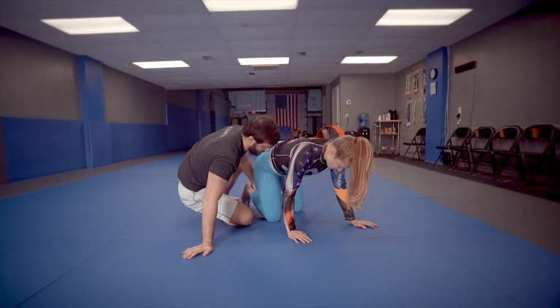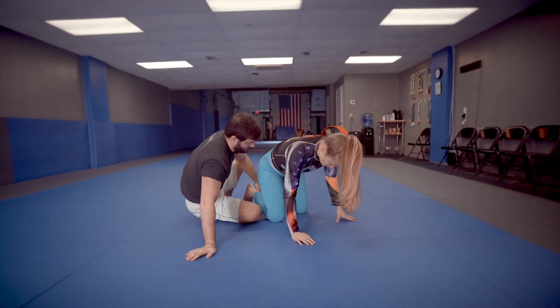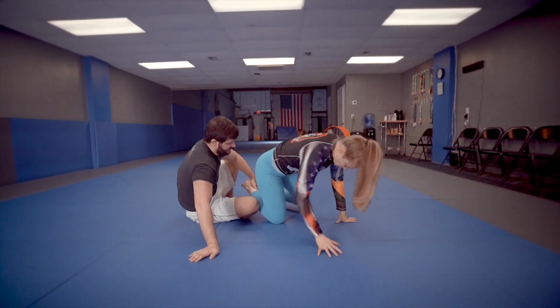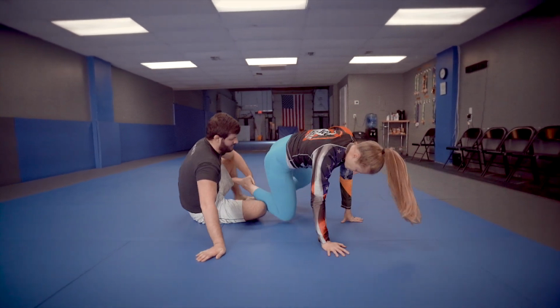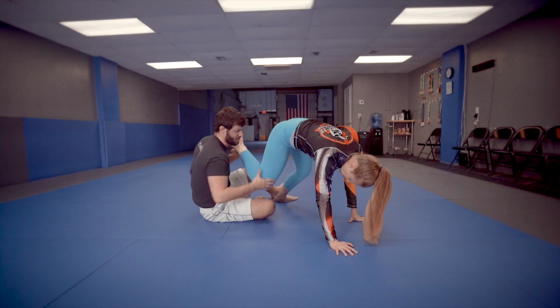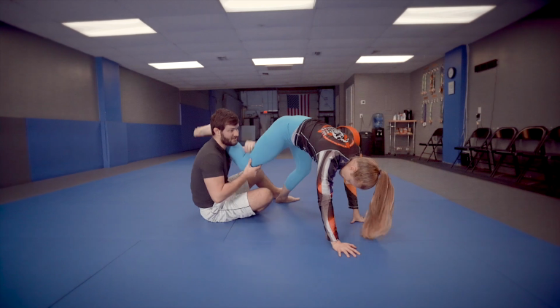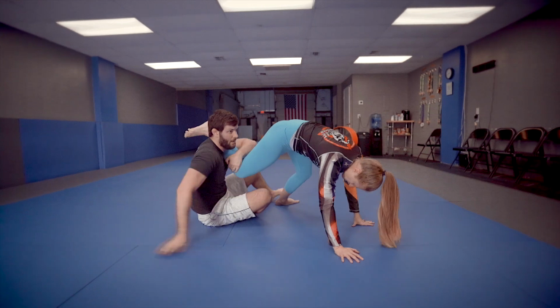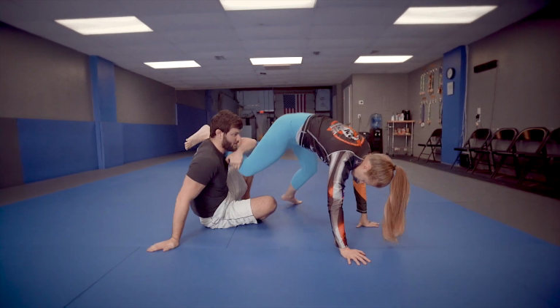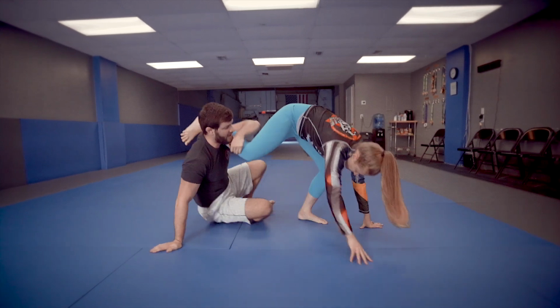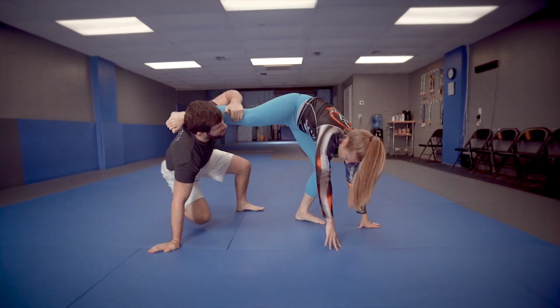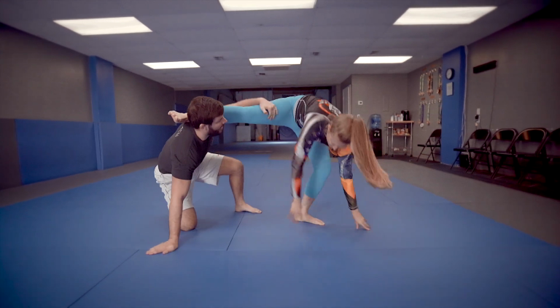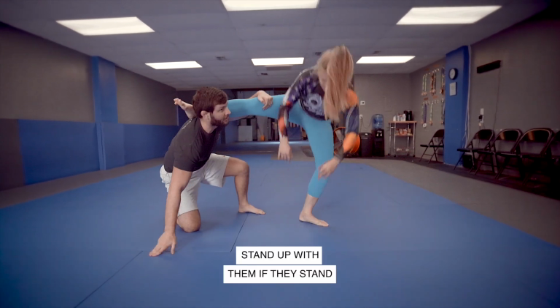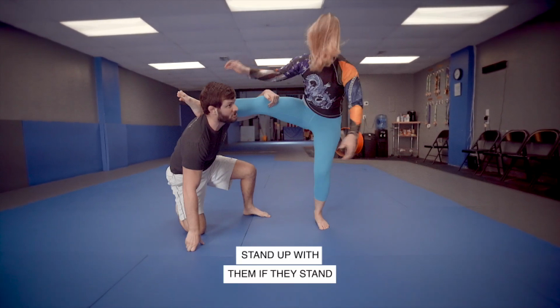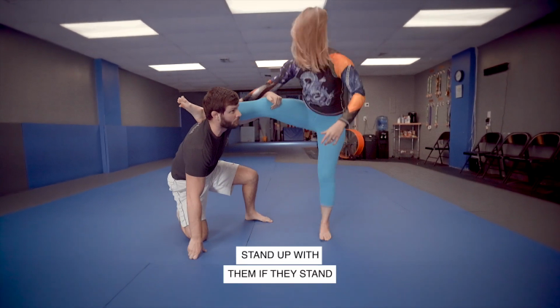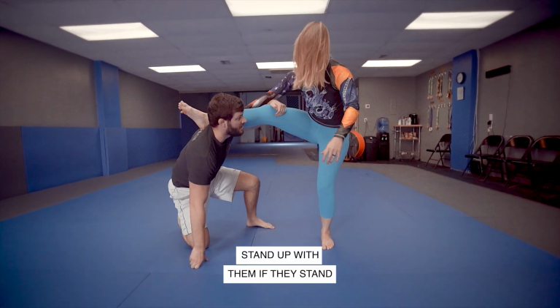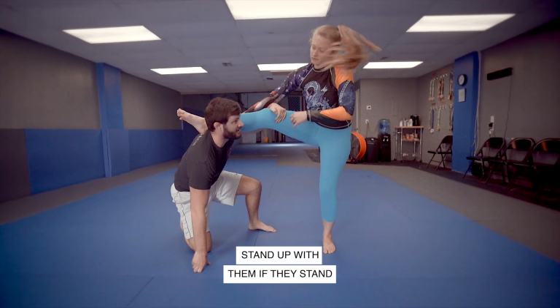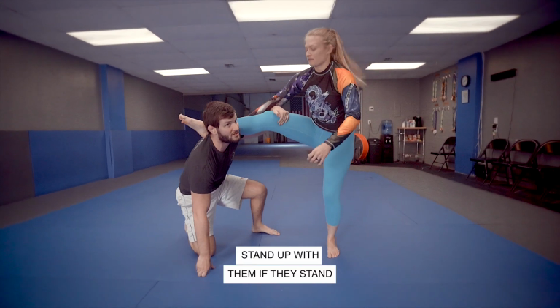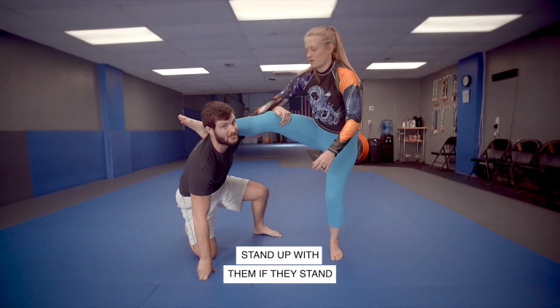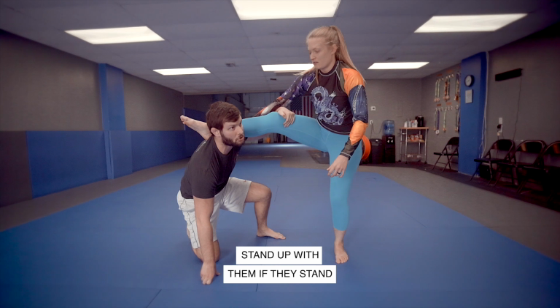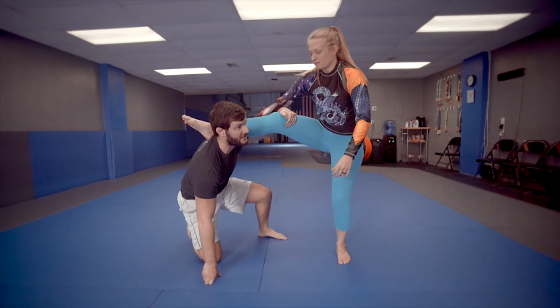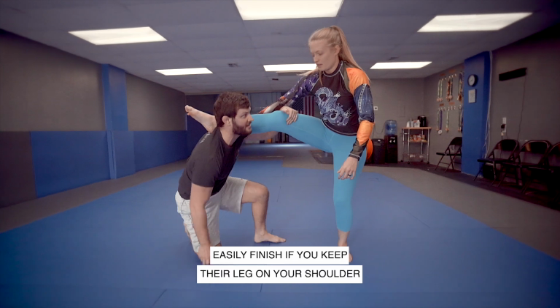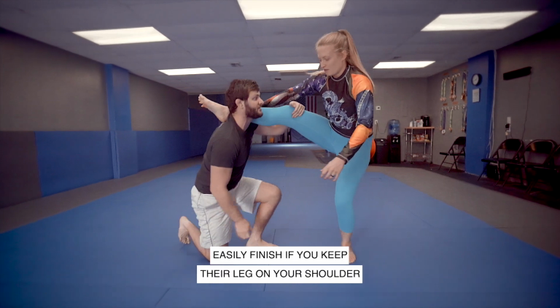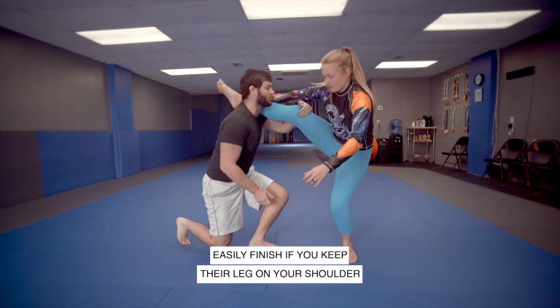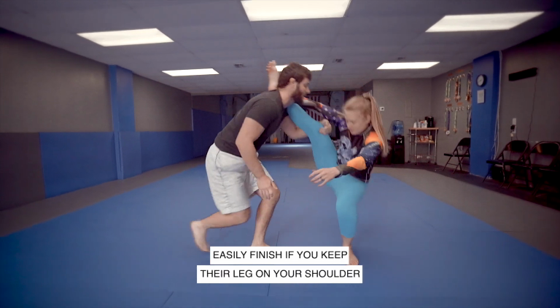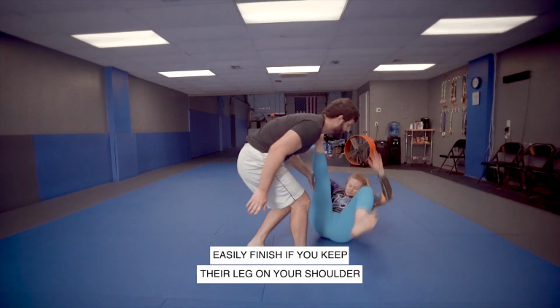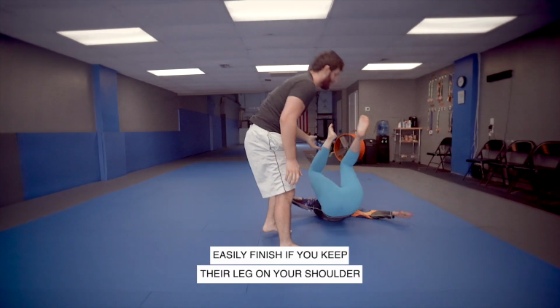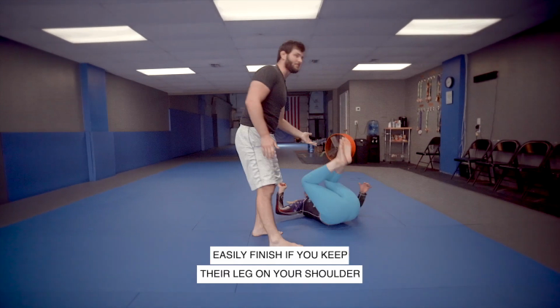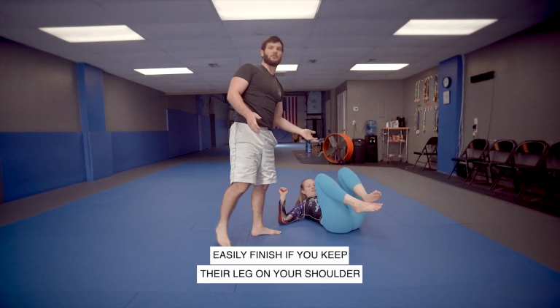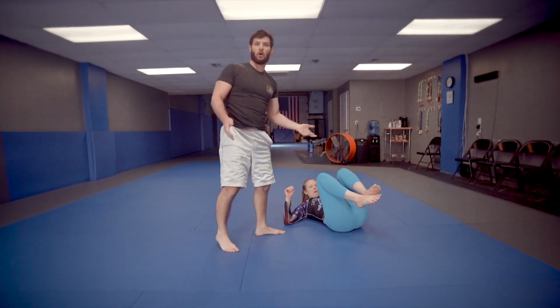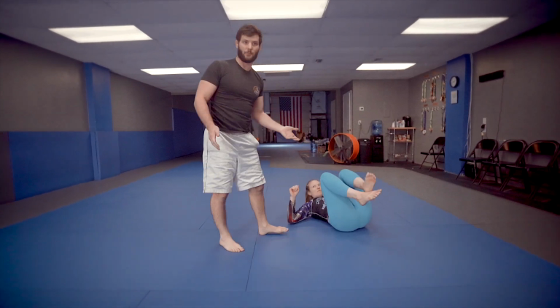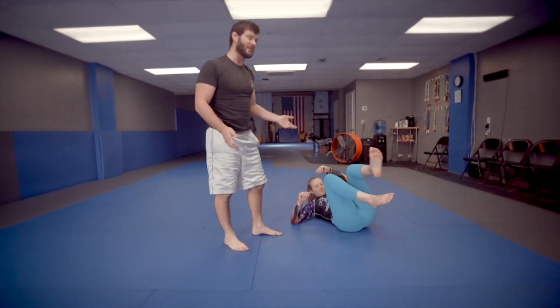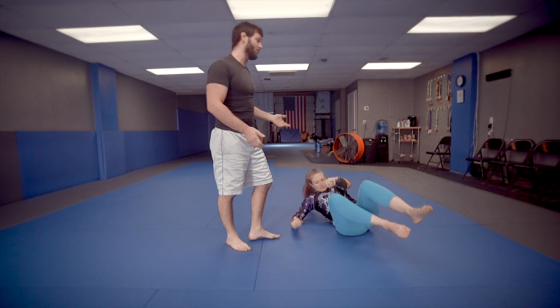Now if instead she stands up in order to defend, then I'm going to come up too. If I can manage to keep this on my shoulder, it's a nice easy finish — especially if you're taller than your opponent.